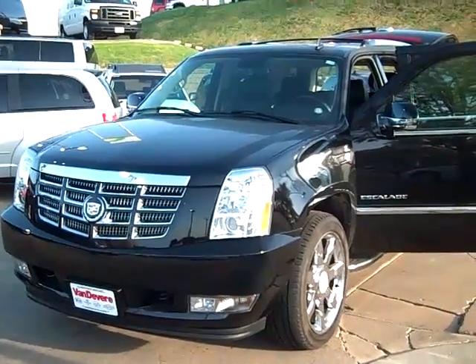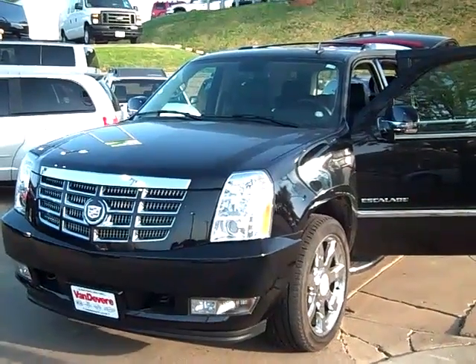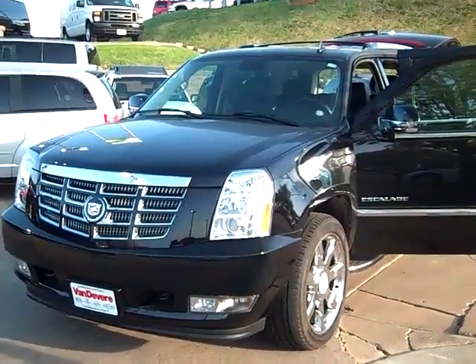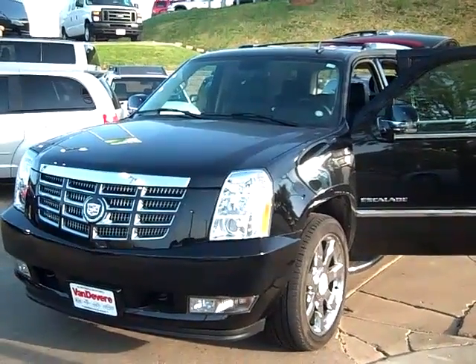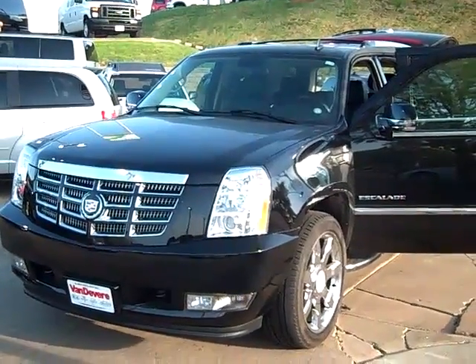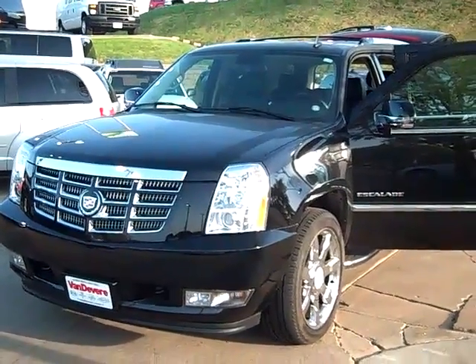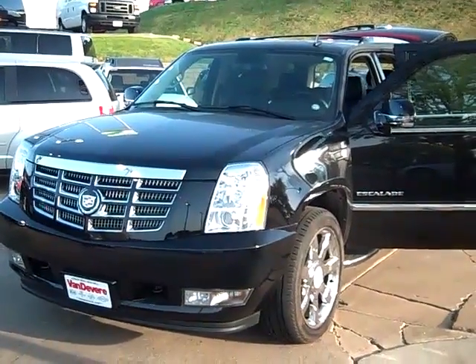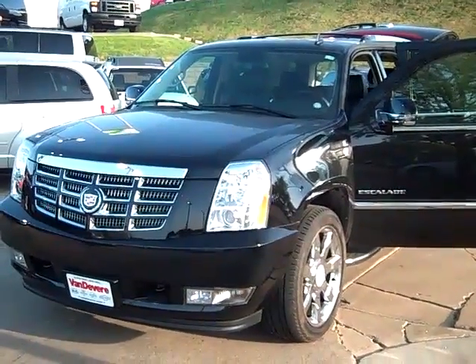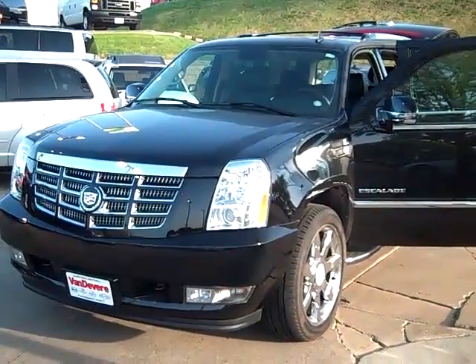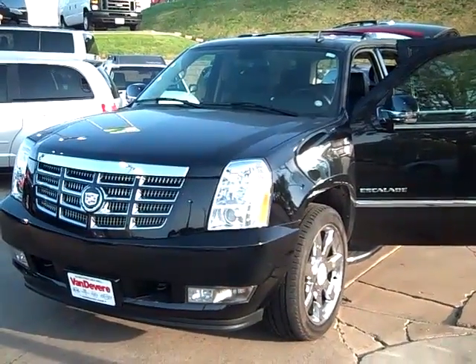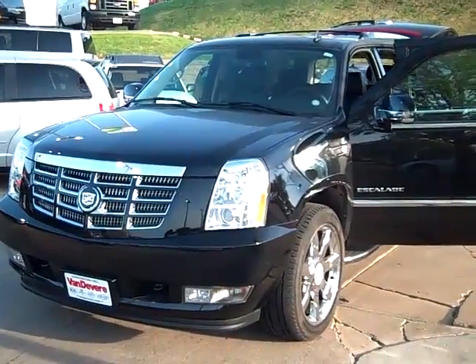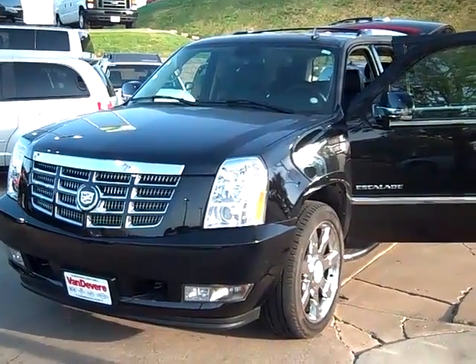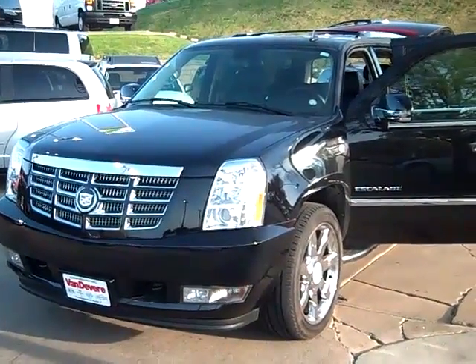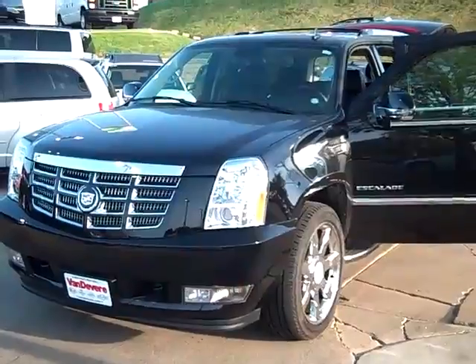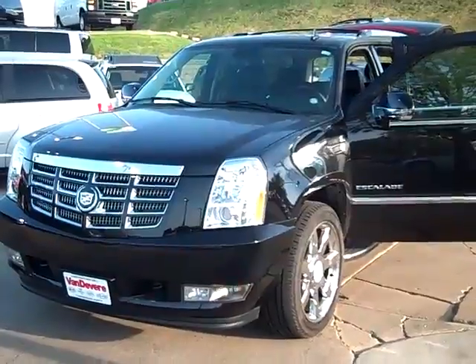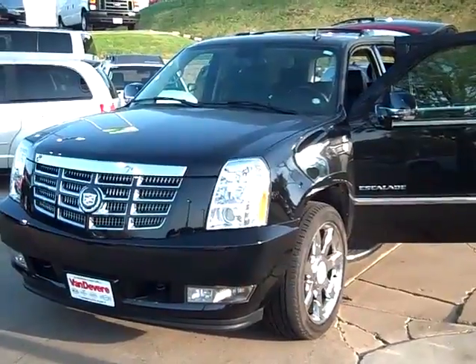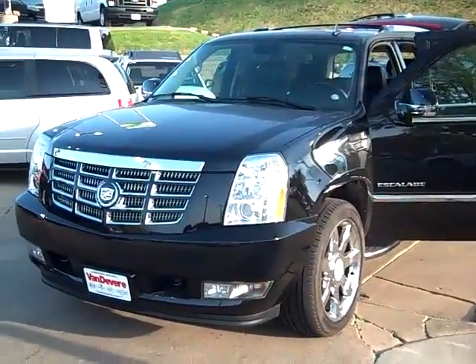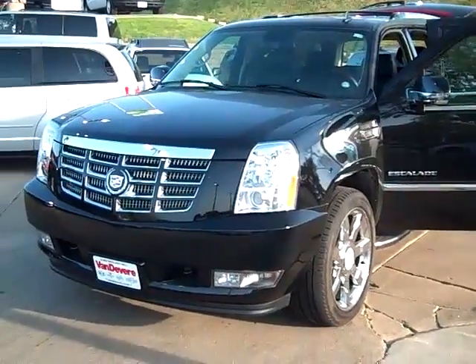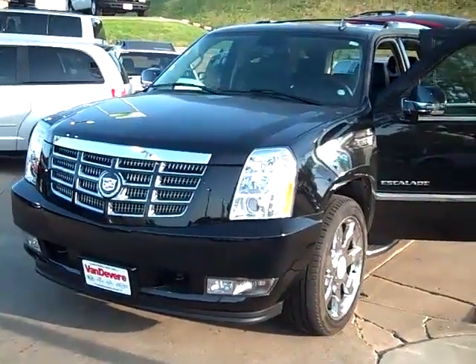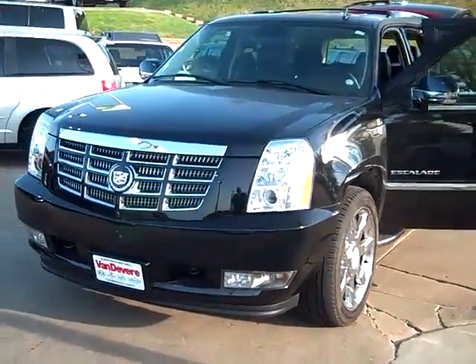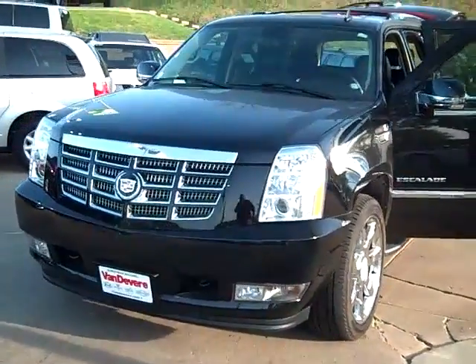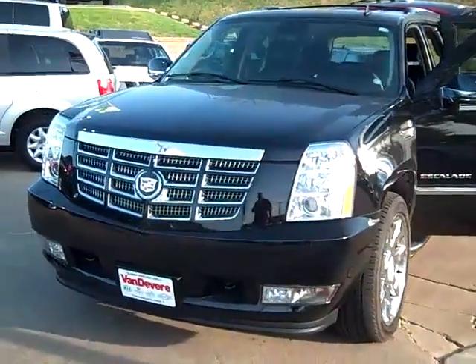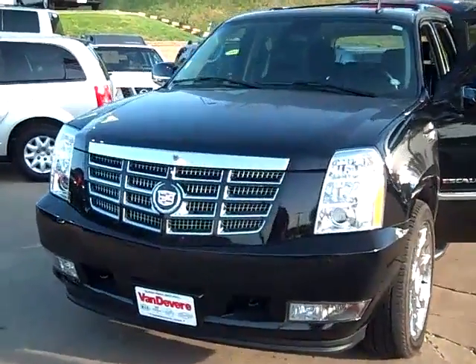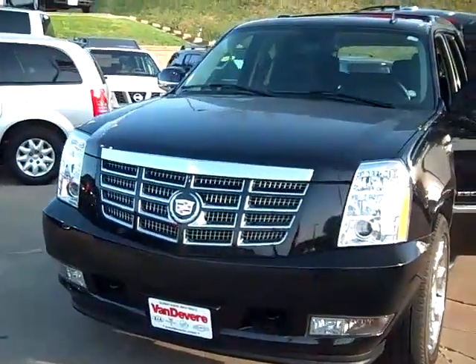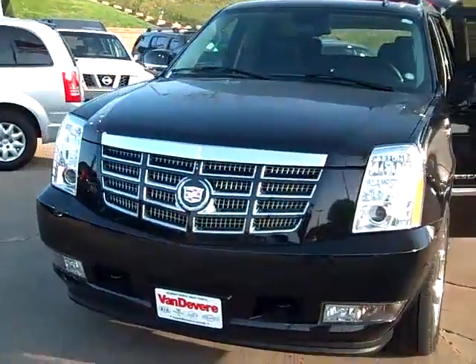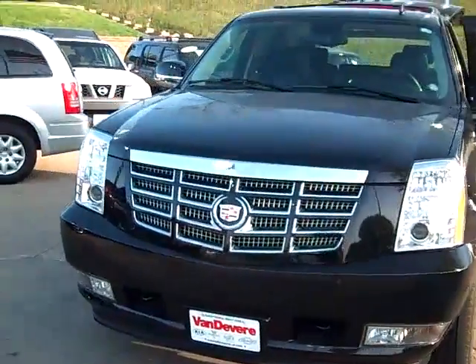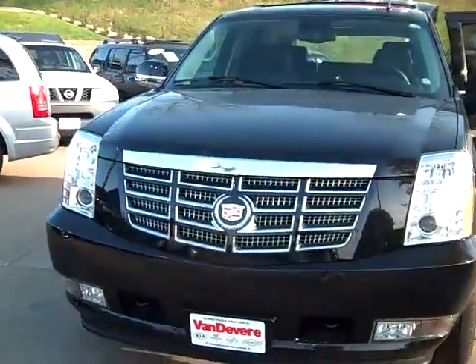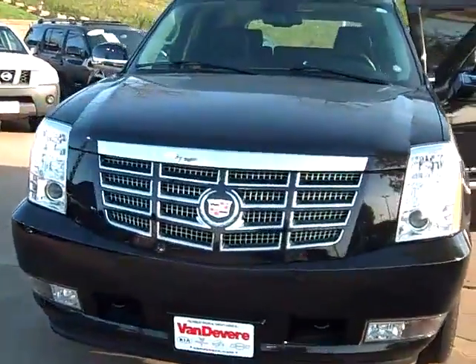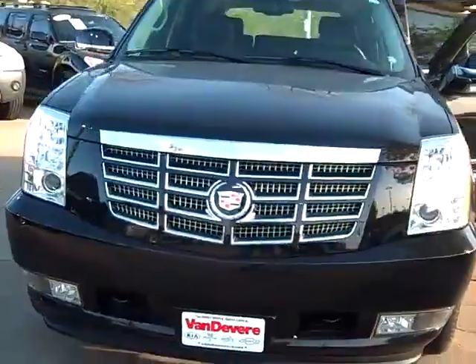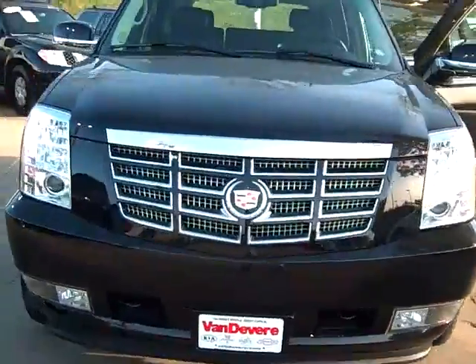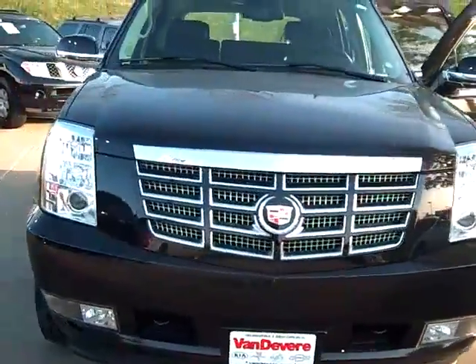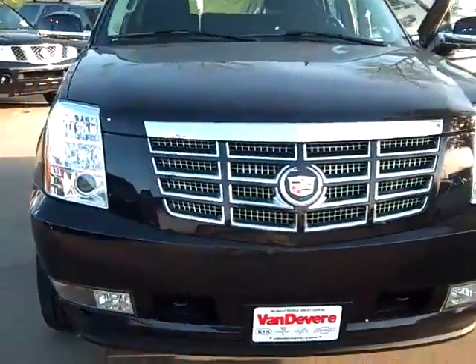Hello, this is stock number GM 5491, 07 Cadillac Escalade. It's got the V8, the 6.2 liter.